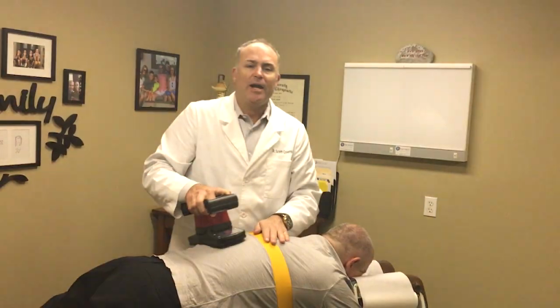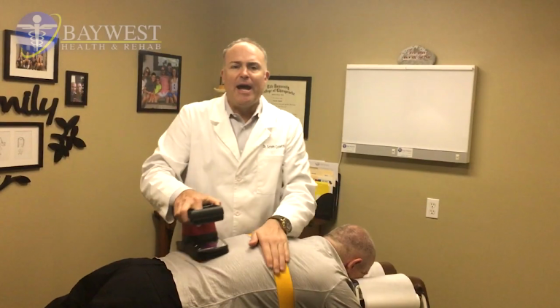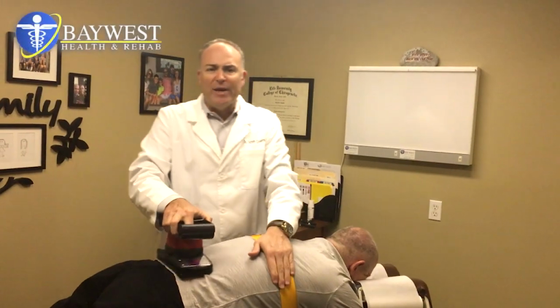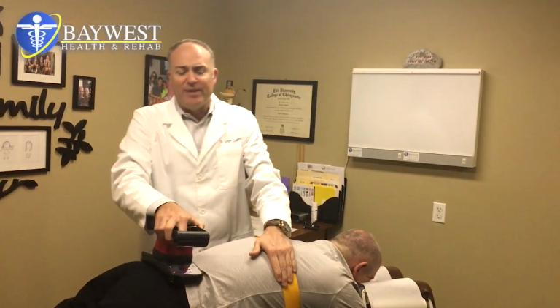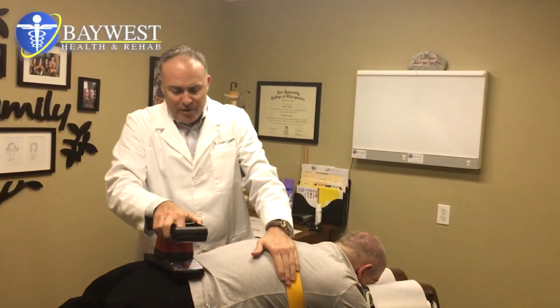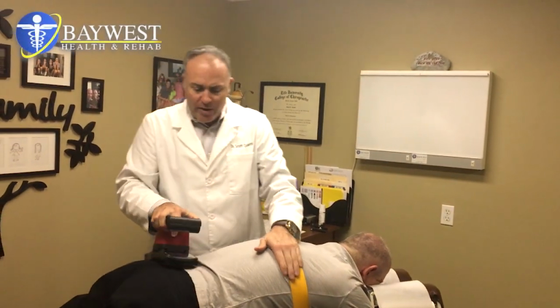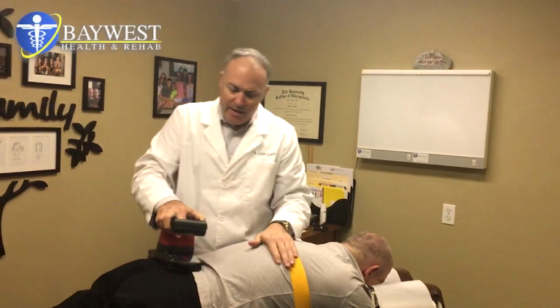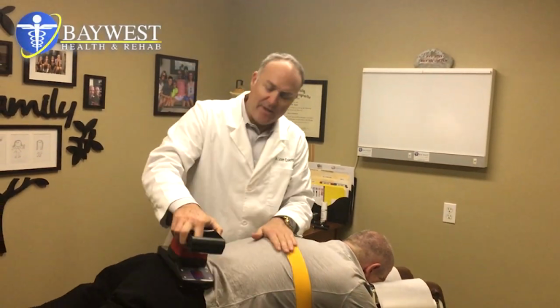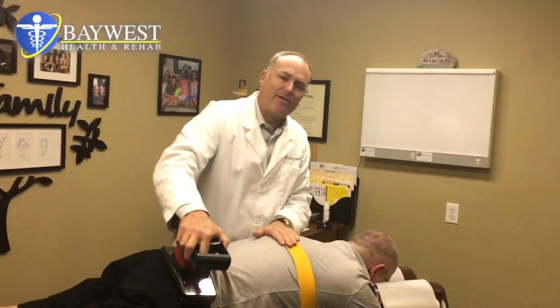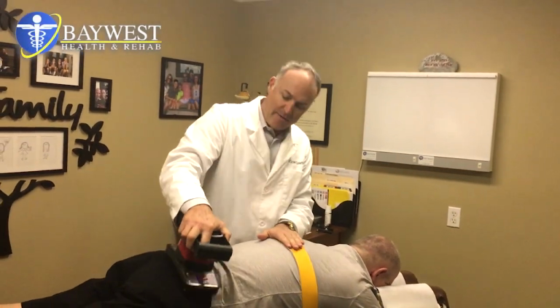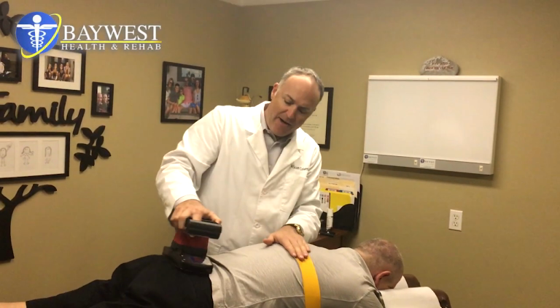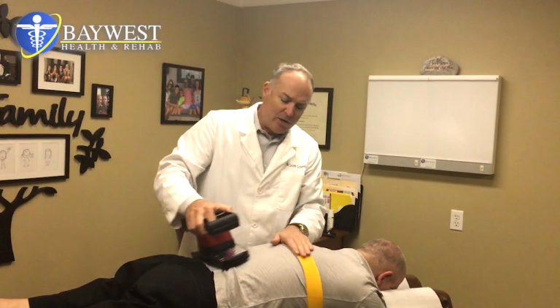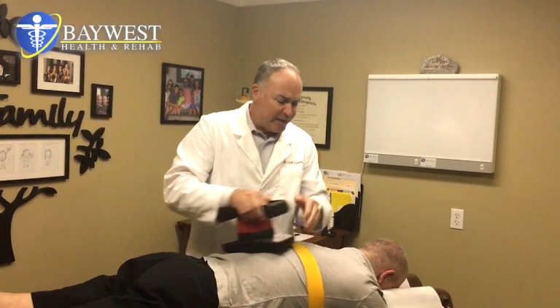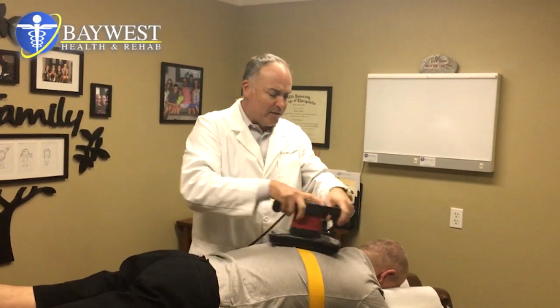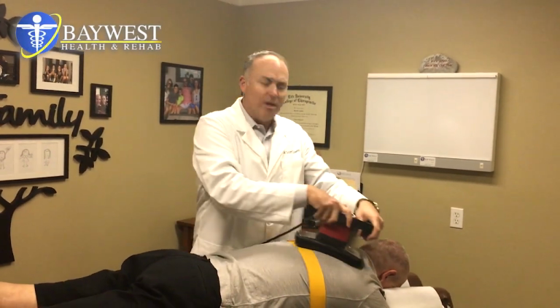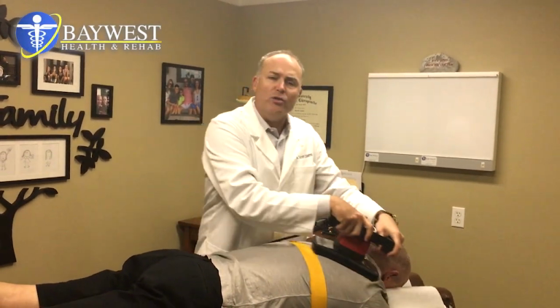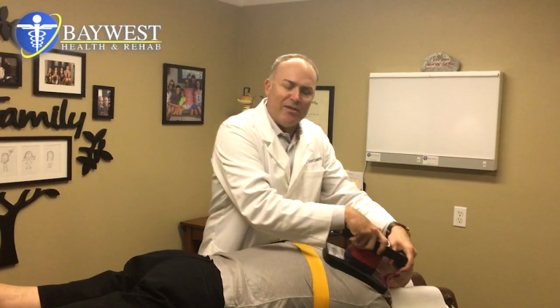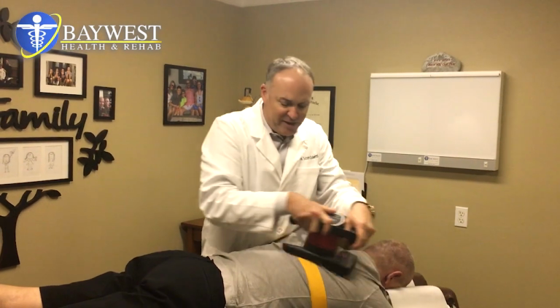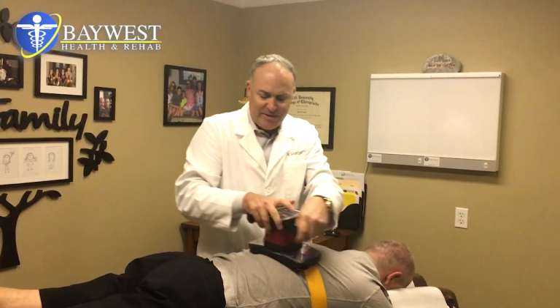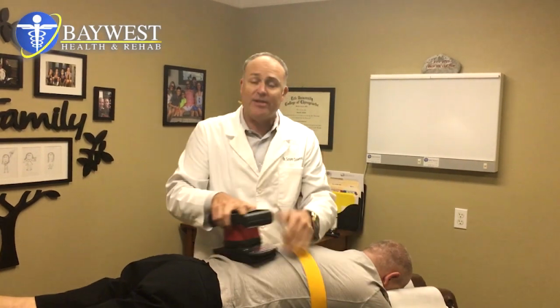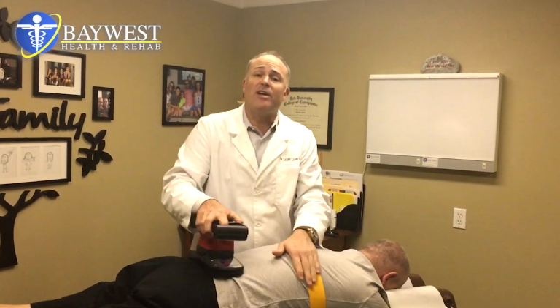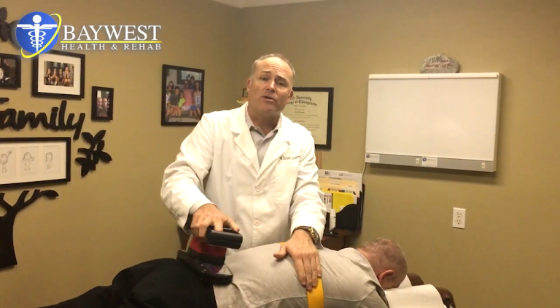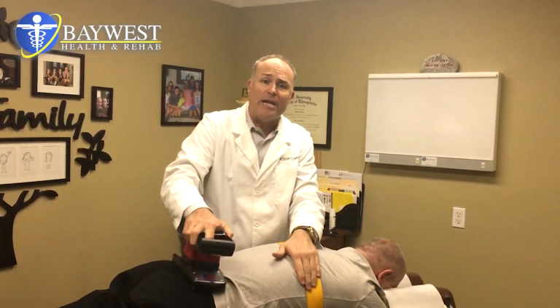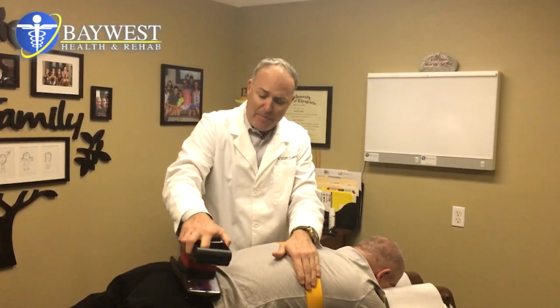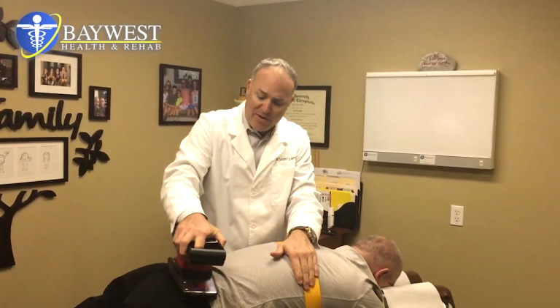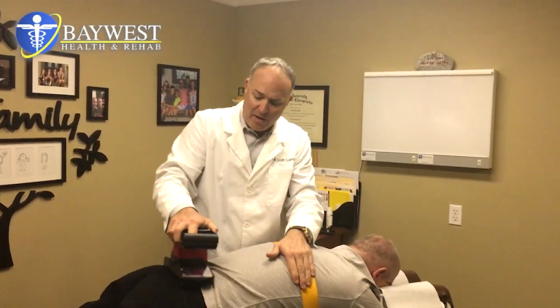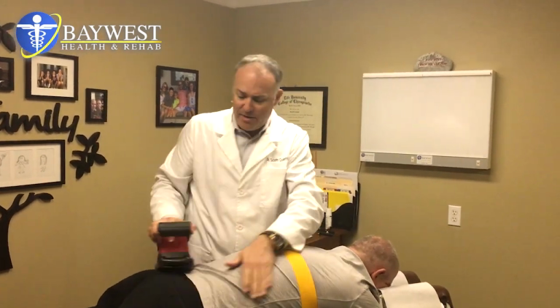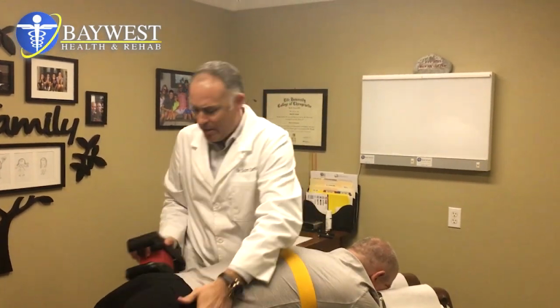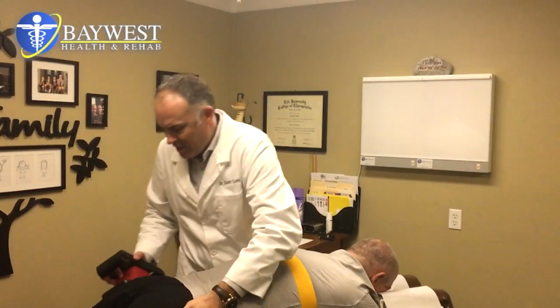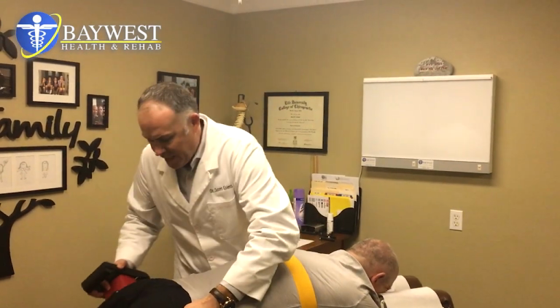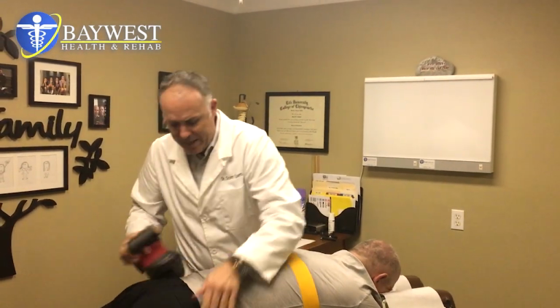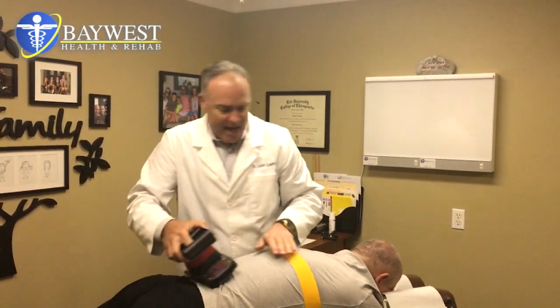How is everyone this fine New Year 2017? This is Dr. Coletic with Baywest Health and Rehab.